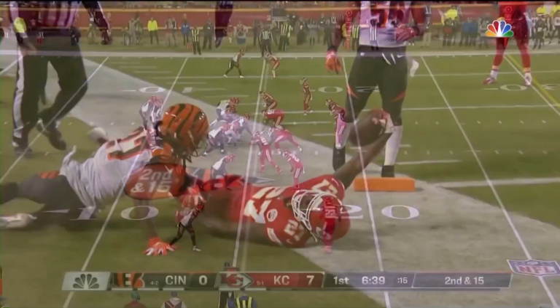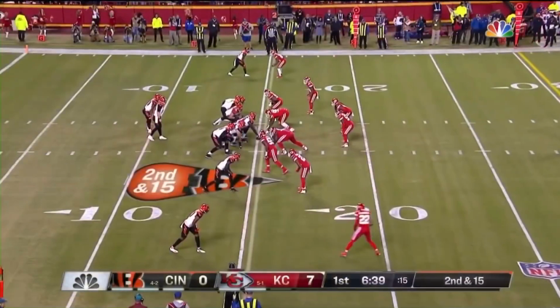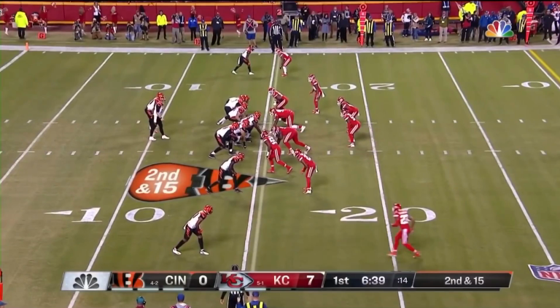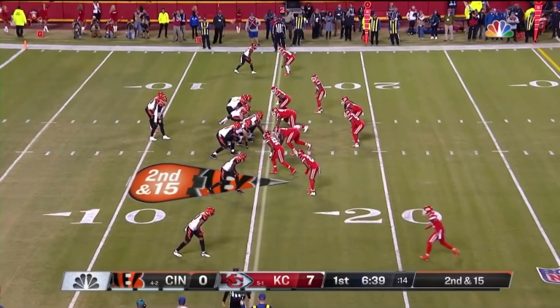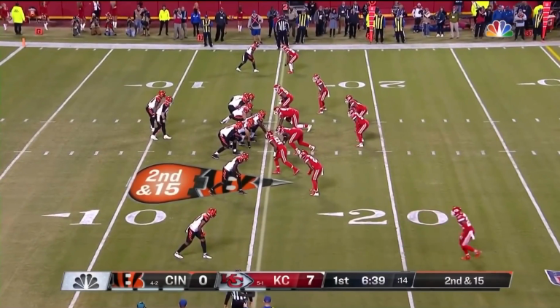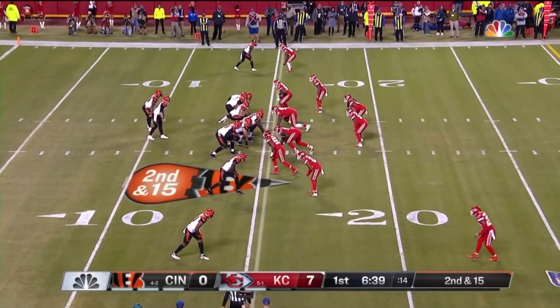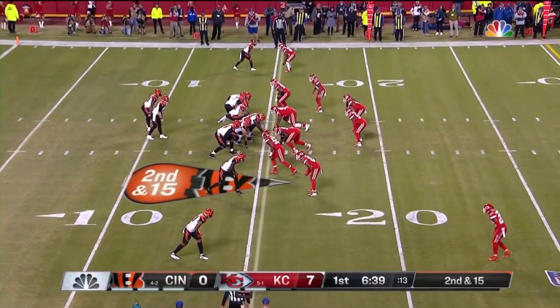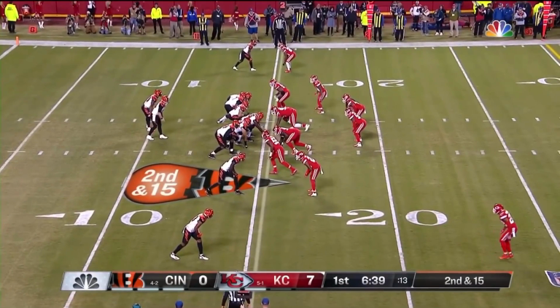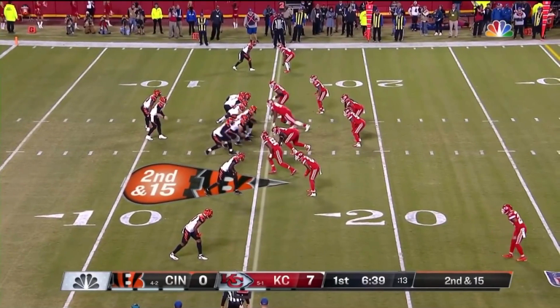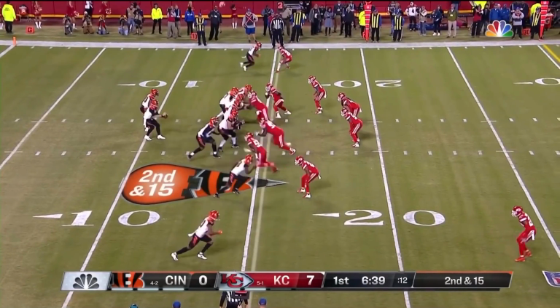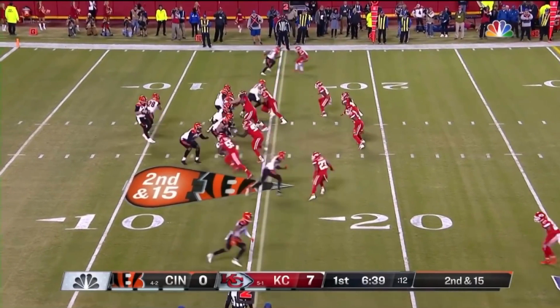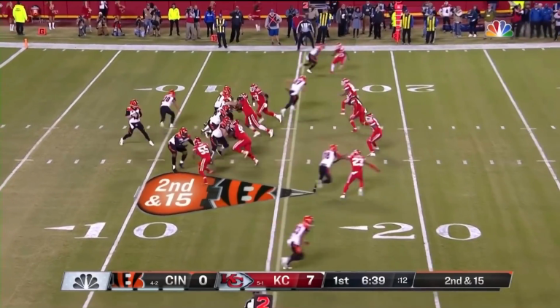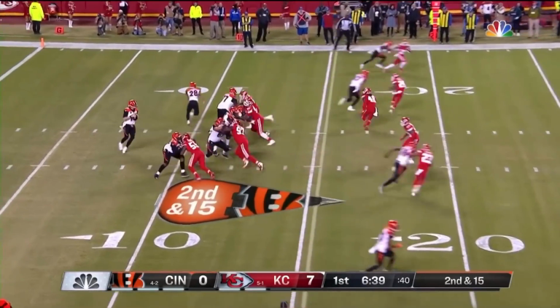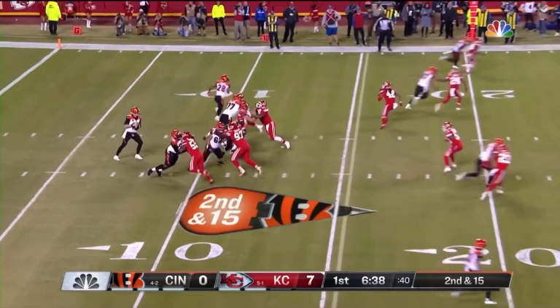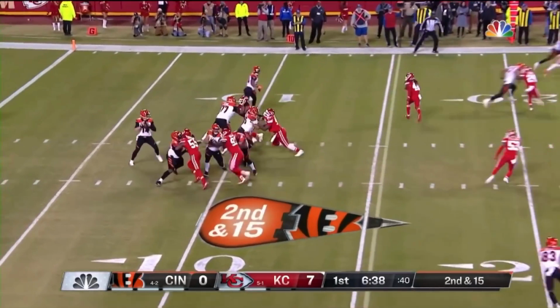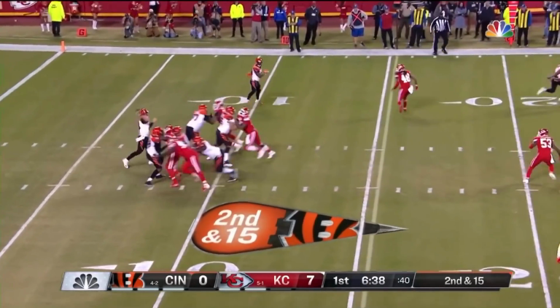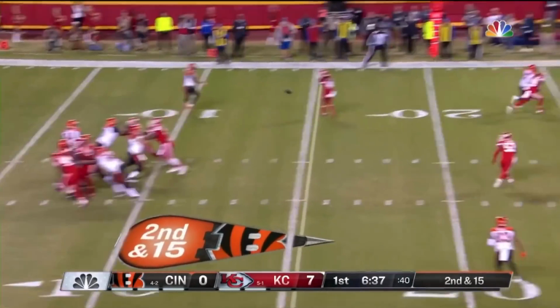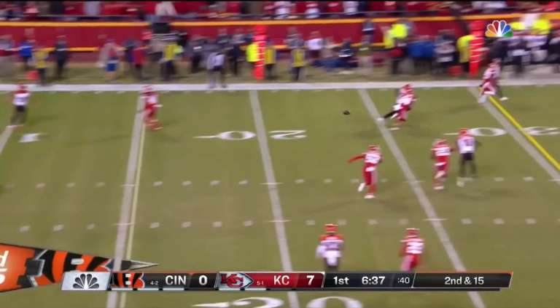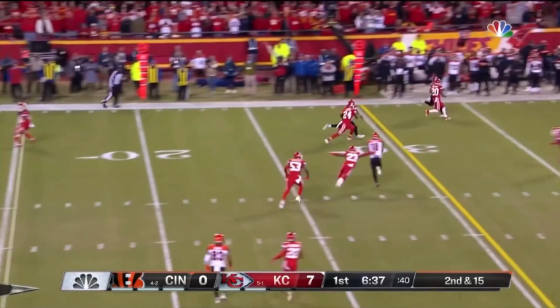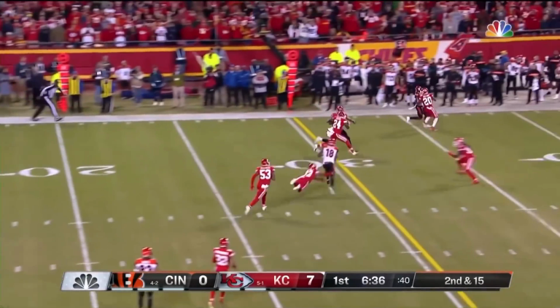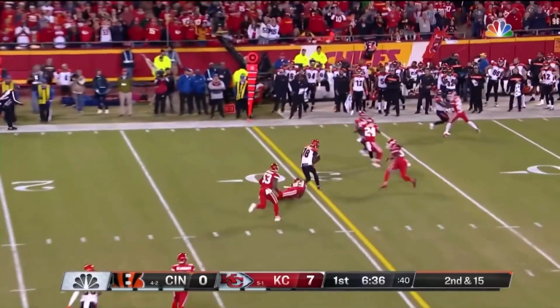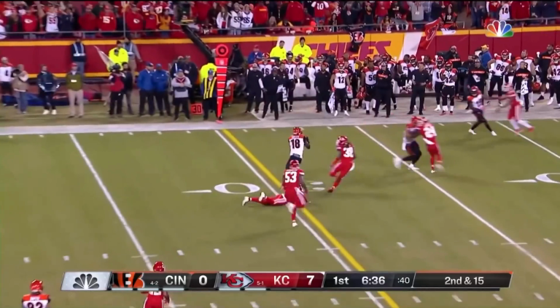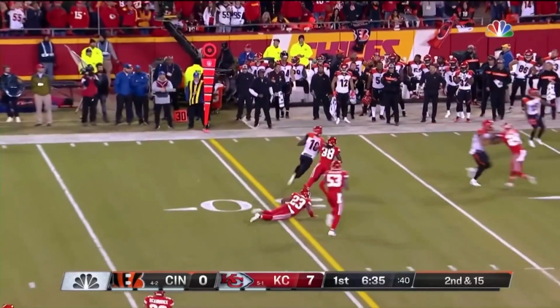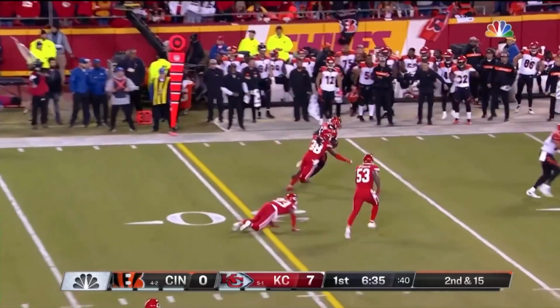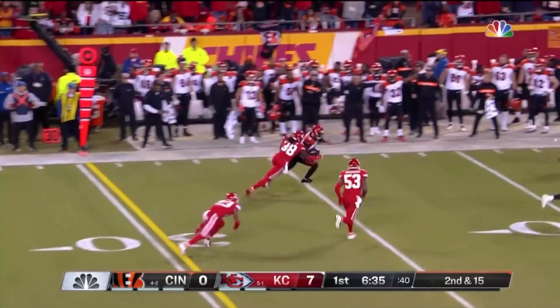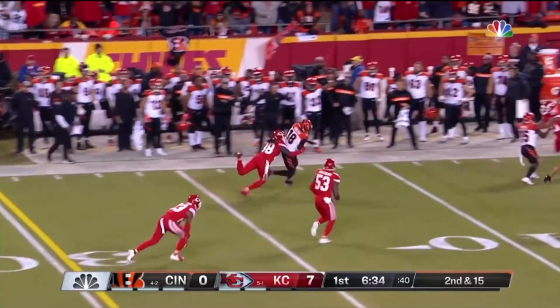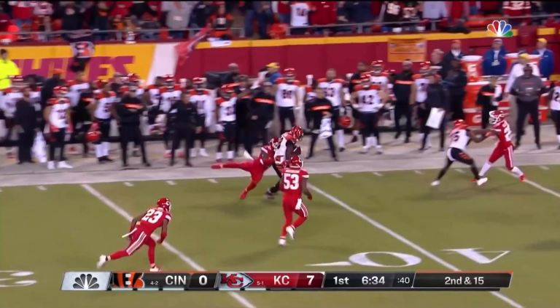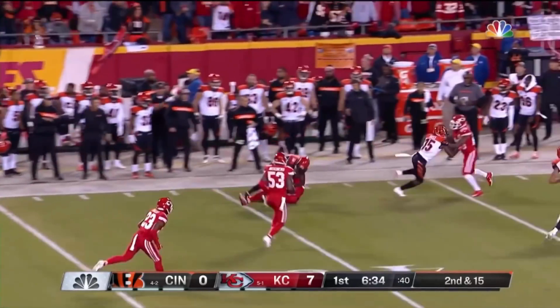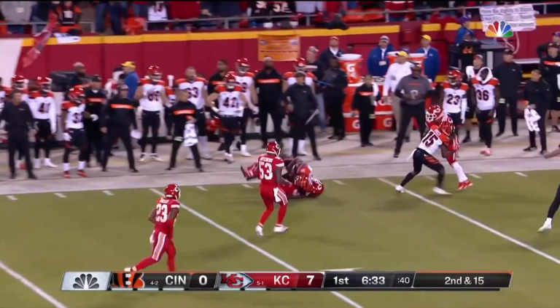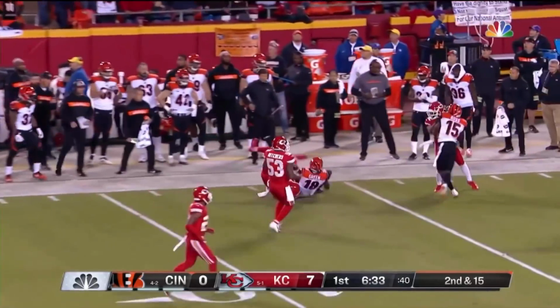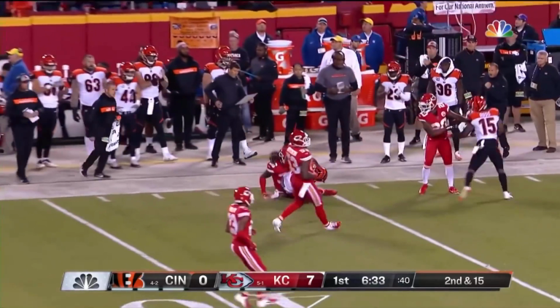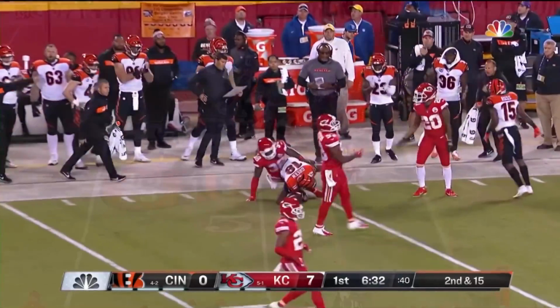Another guy who's come into his own is Tyler Boyd, who actually leads the team in receptions this year, number 83. And that pass is caught on the run by A.J. Green.